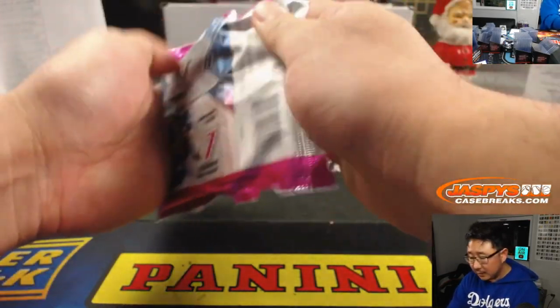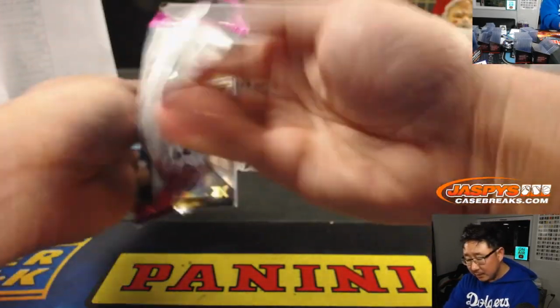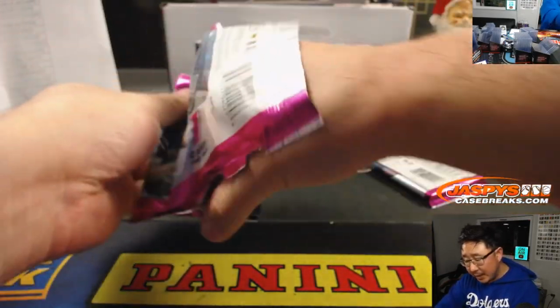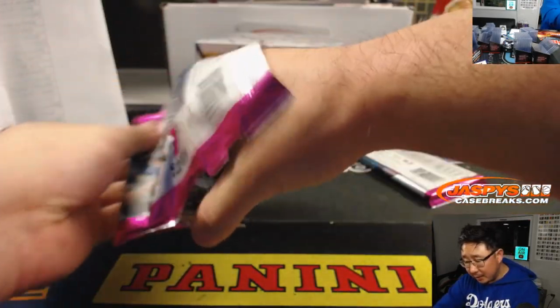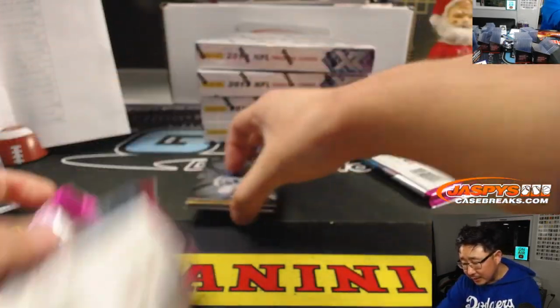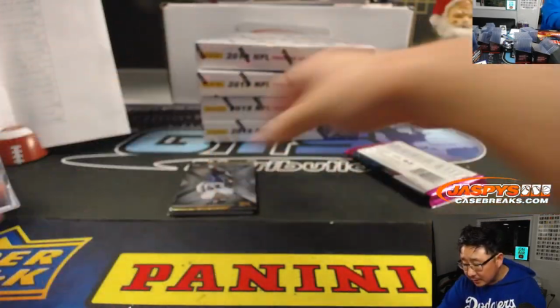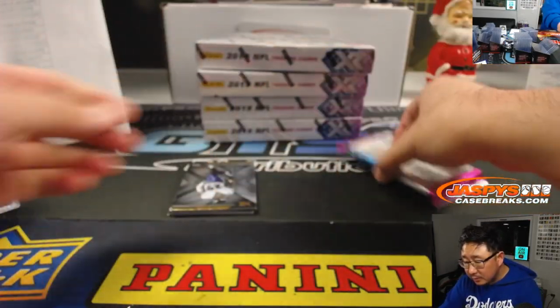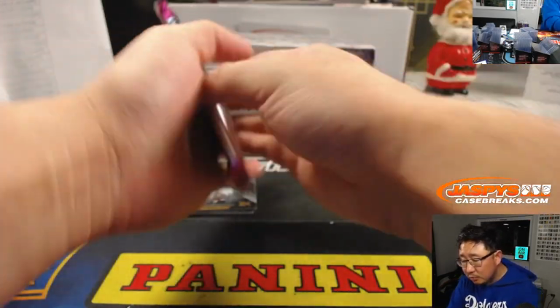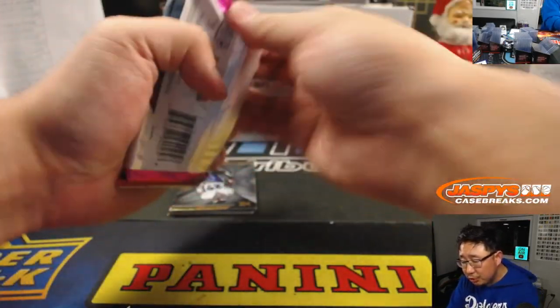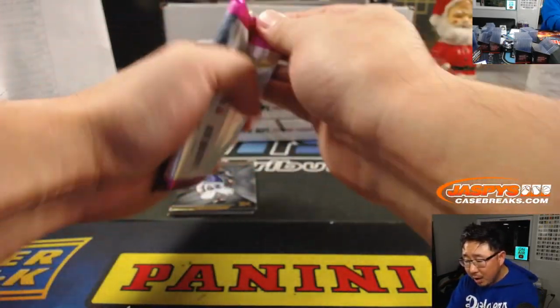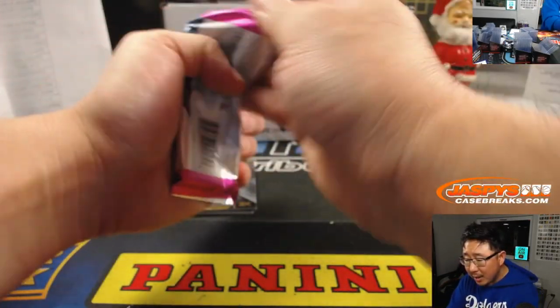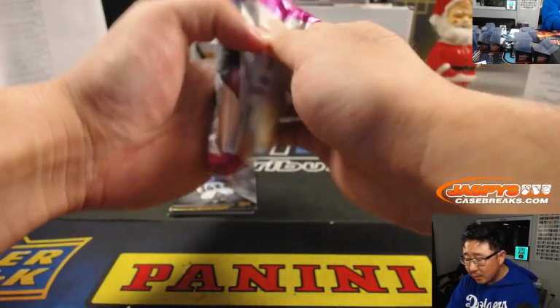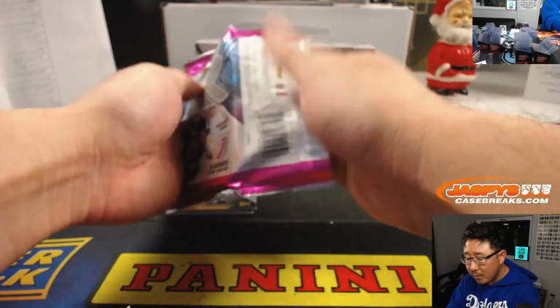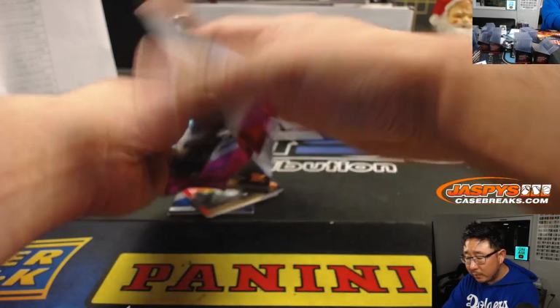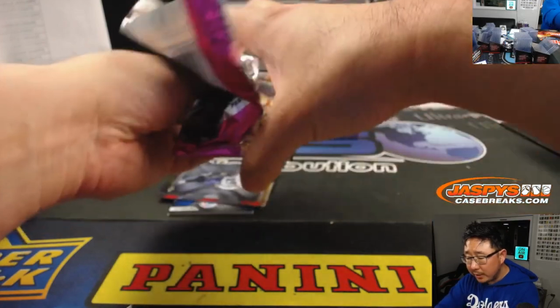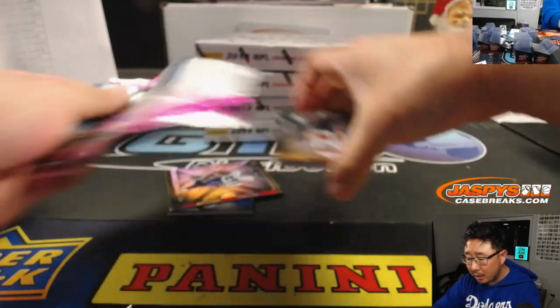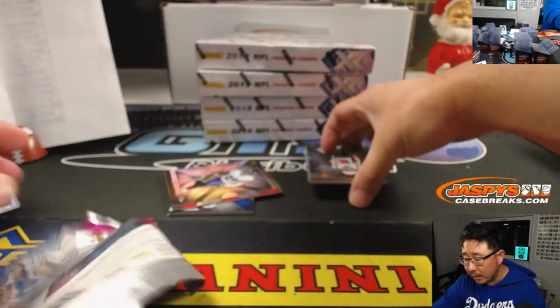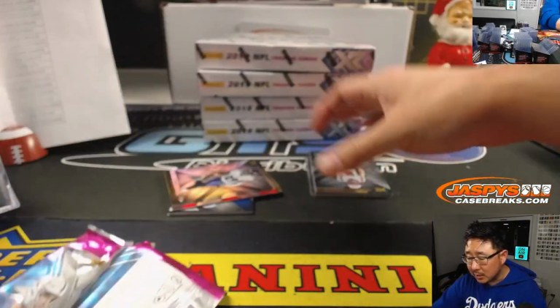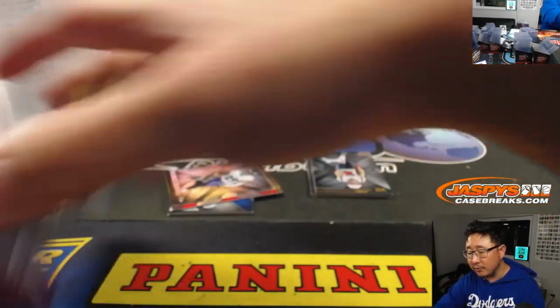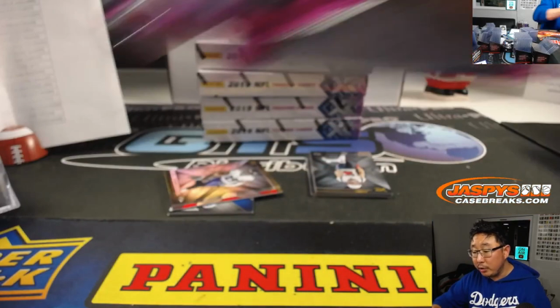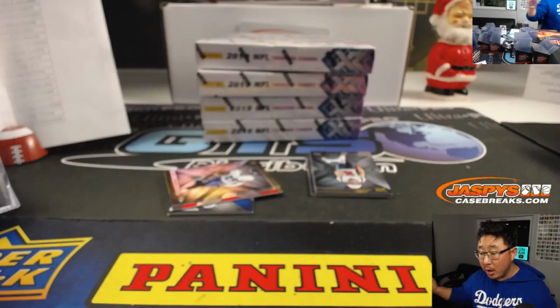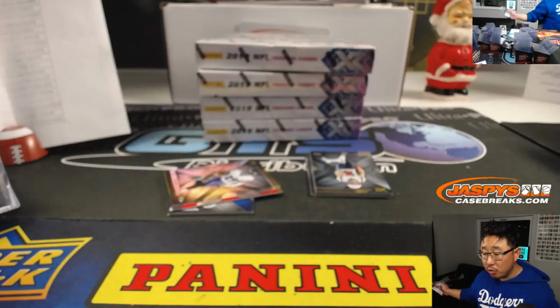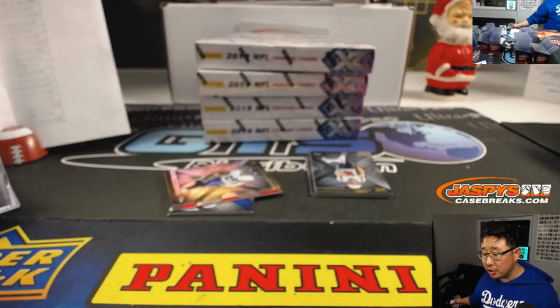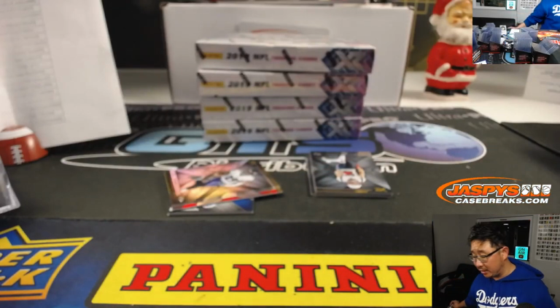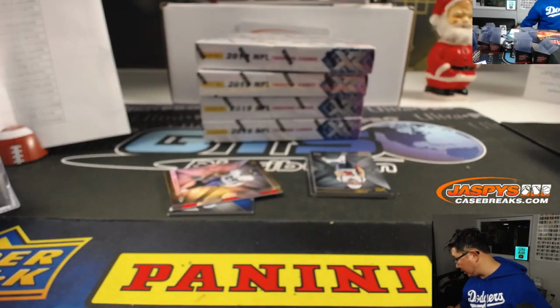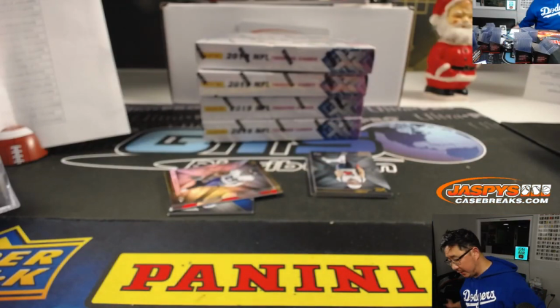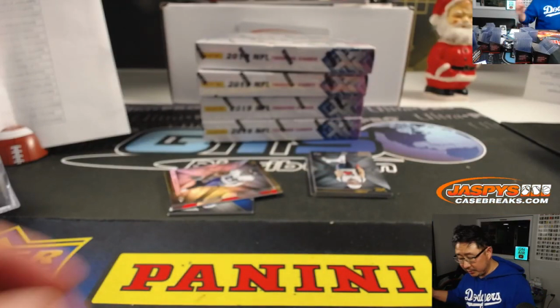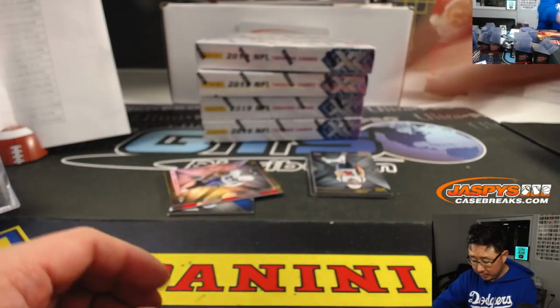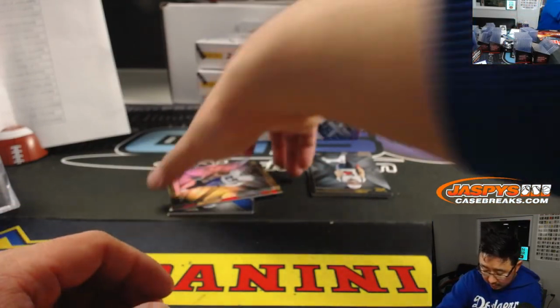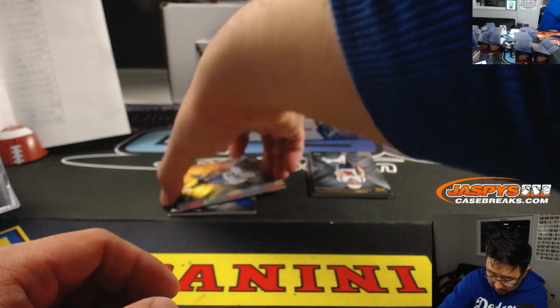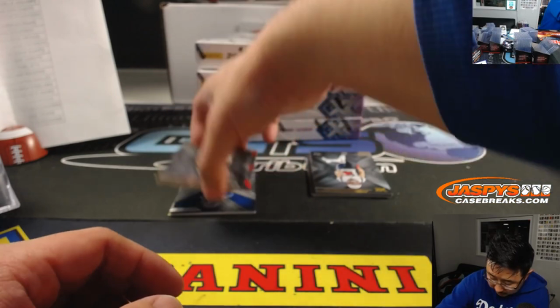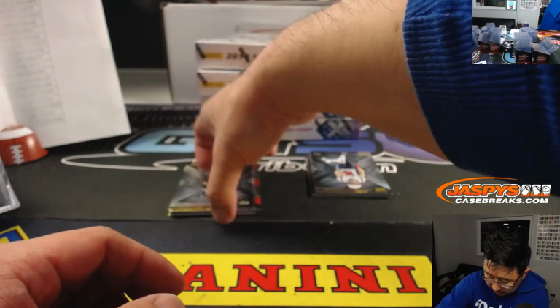We've got two autographs and one memorabilia card per box on average, including one rookie jersey autograph — so there's one RPA in there.